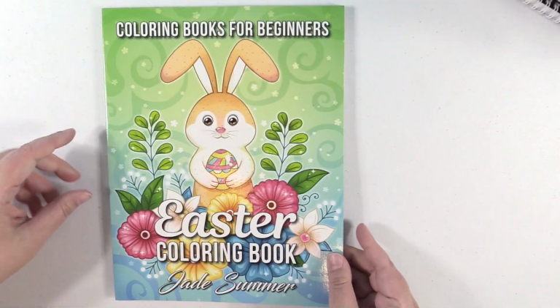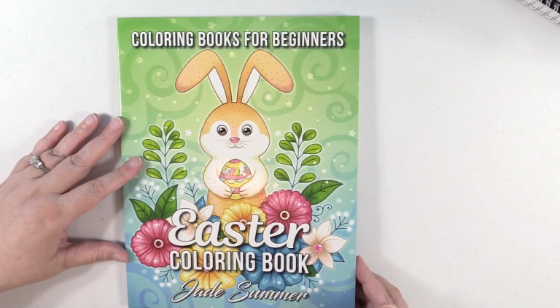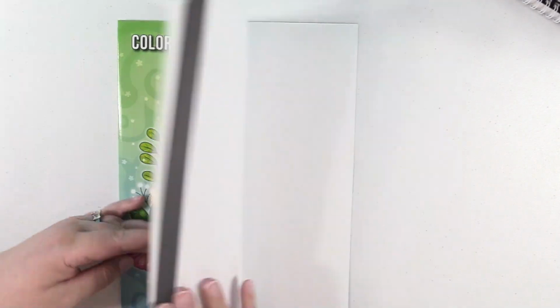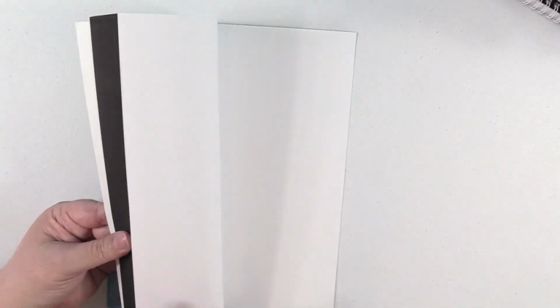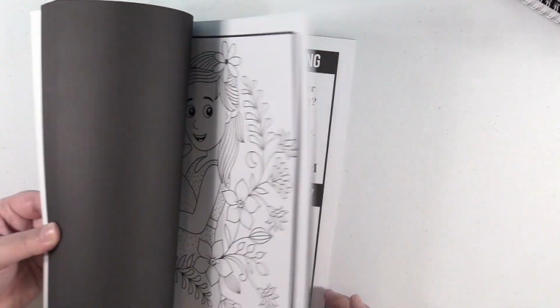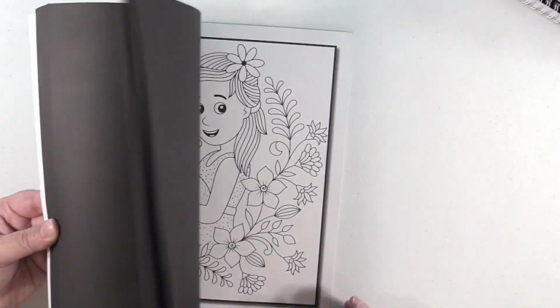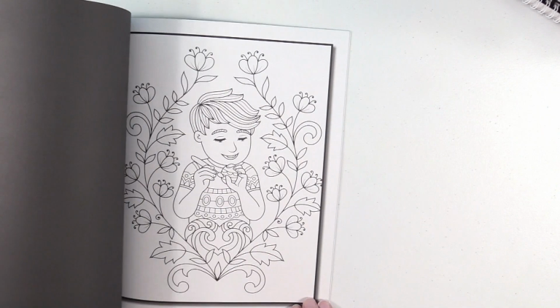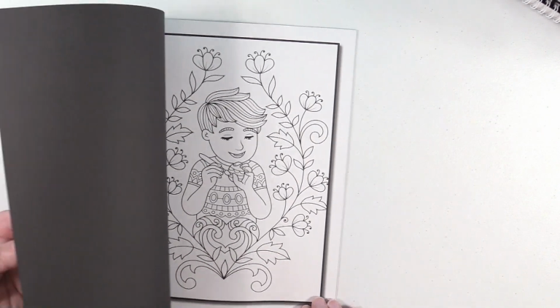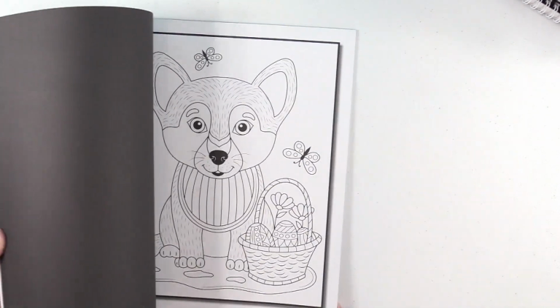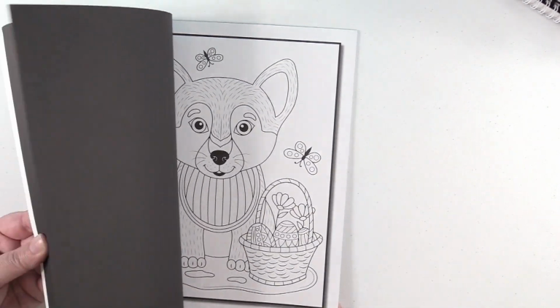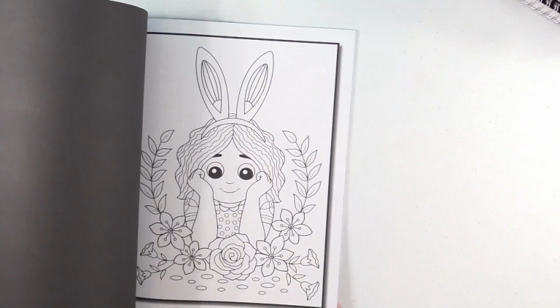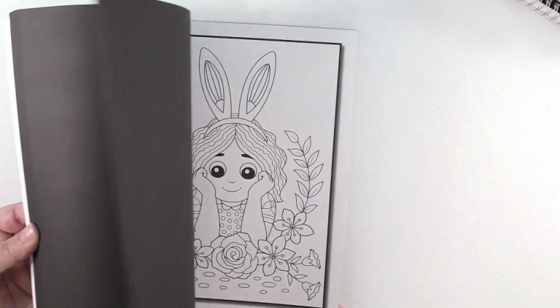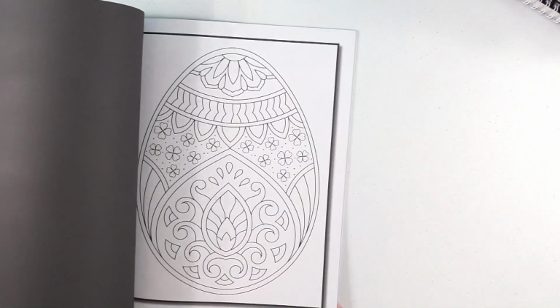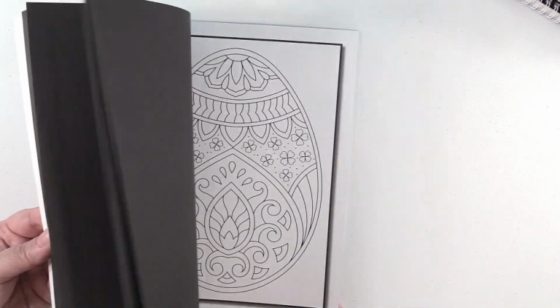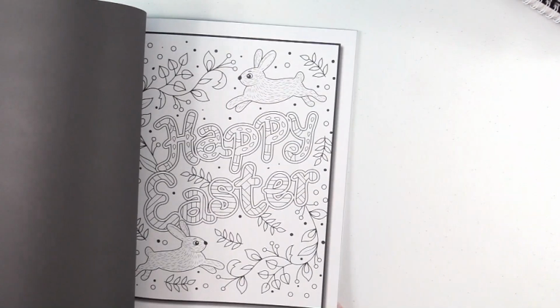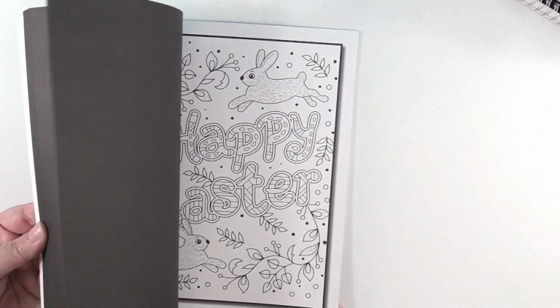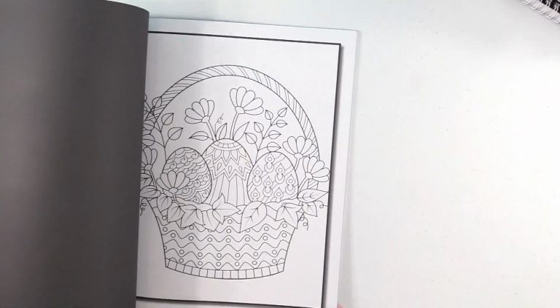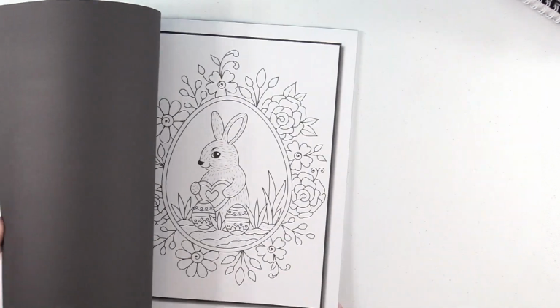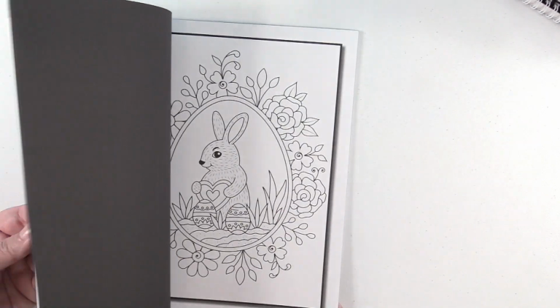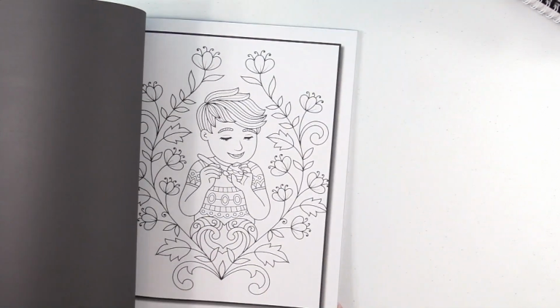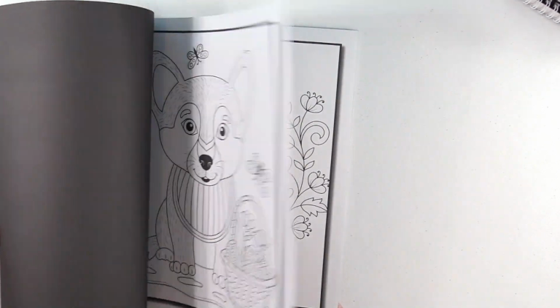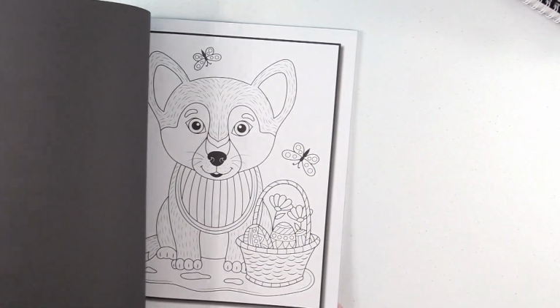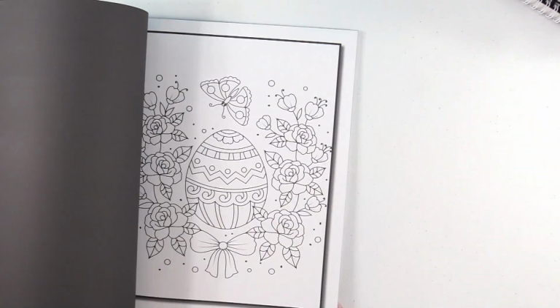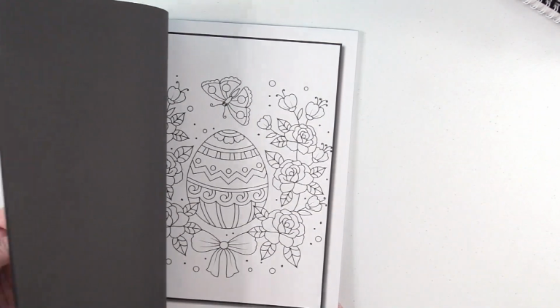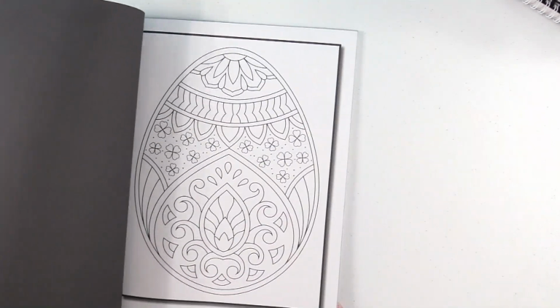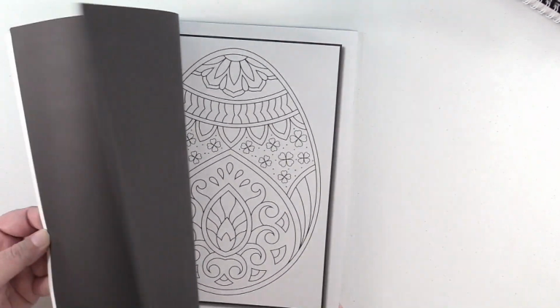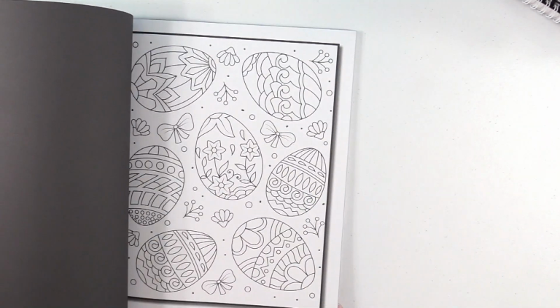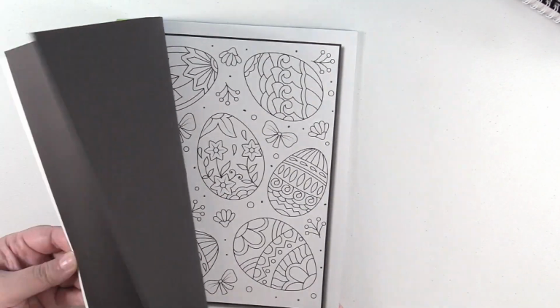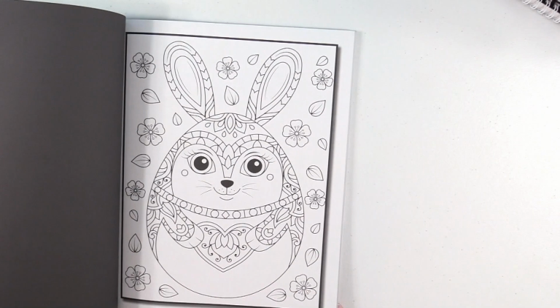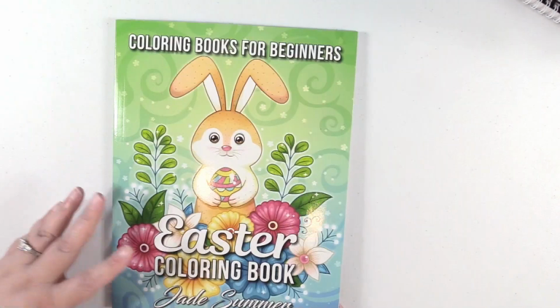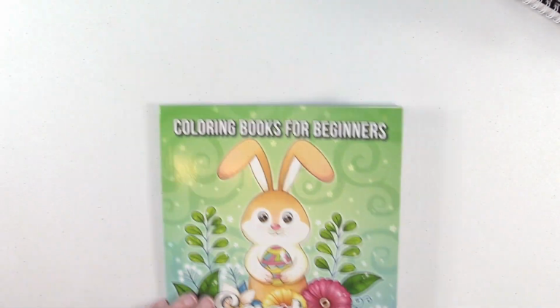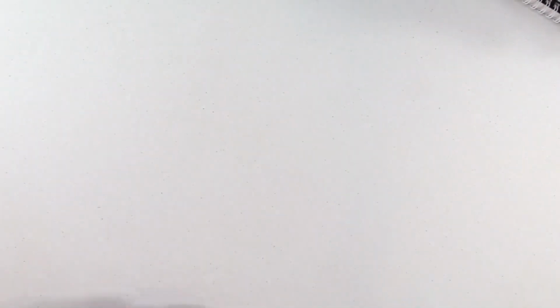Jade Summer — the Easter Coloring Book. I honestly picked this up just because I've never had an Easter coloring book and I thought that might be kind of fun. It has some really cute, simple images that I think will just be a lot of fun to color.